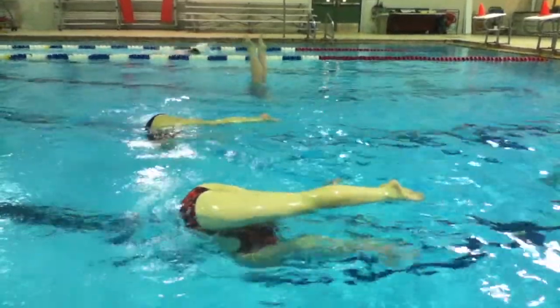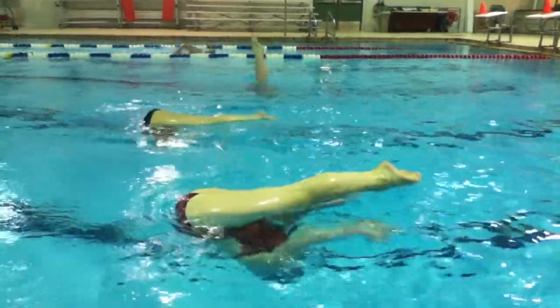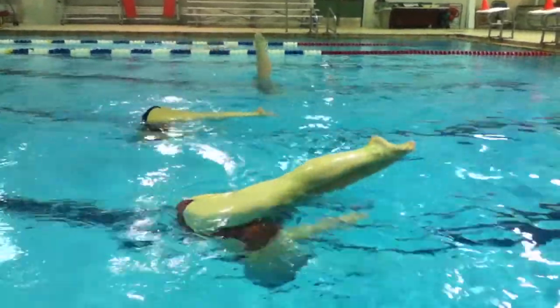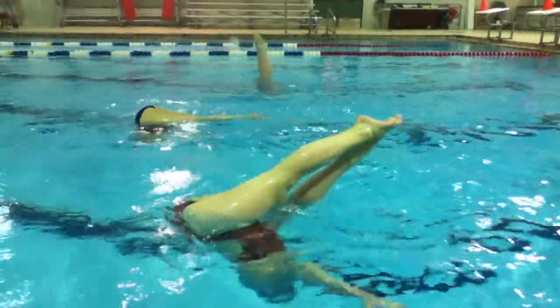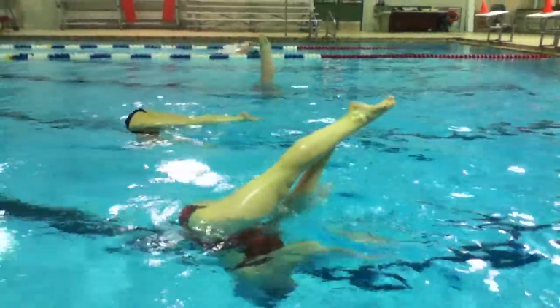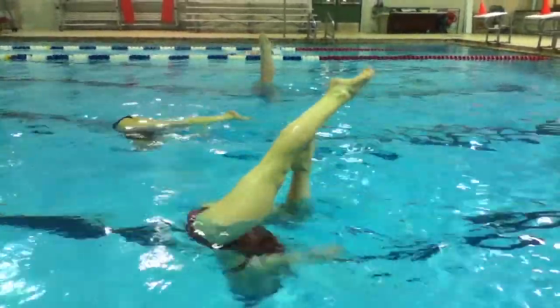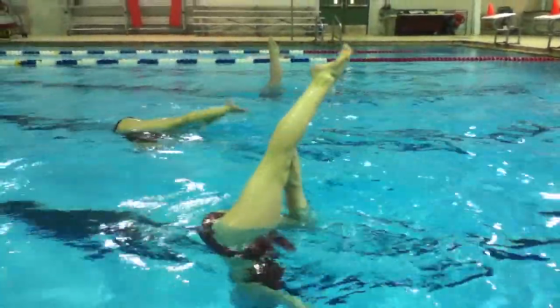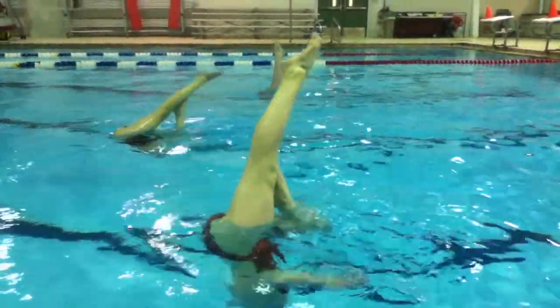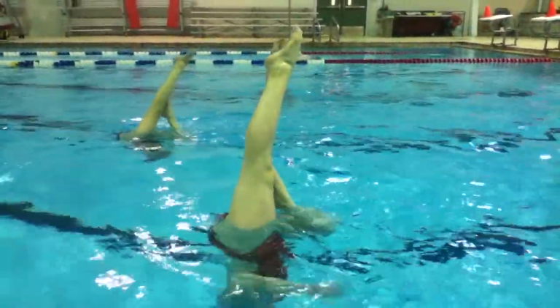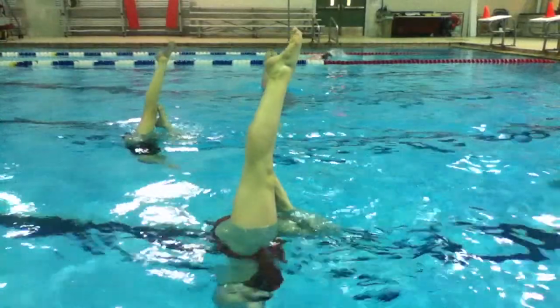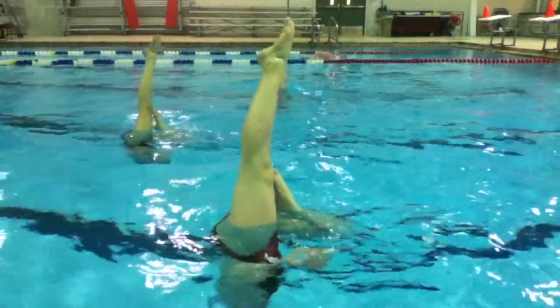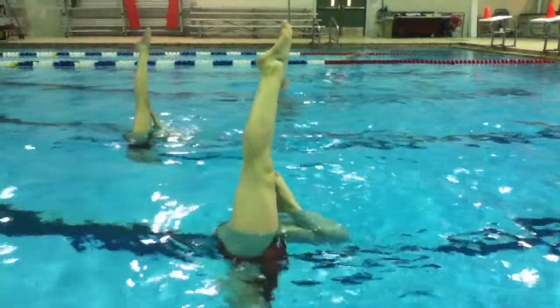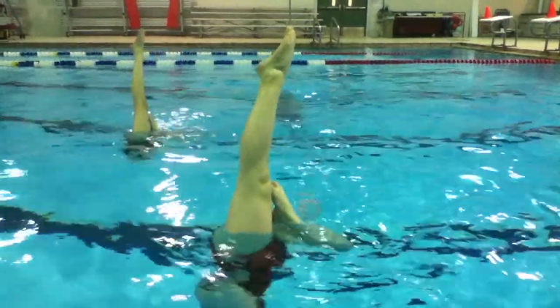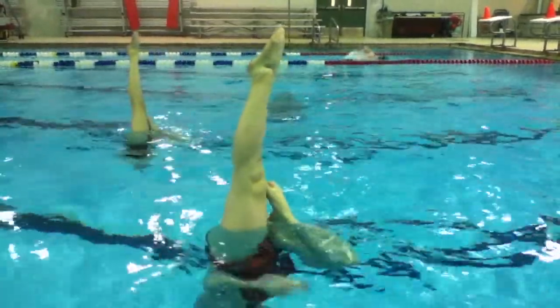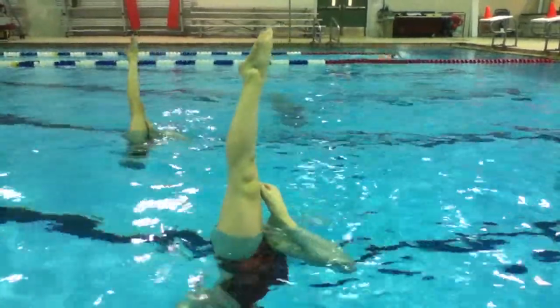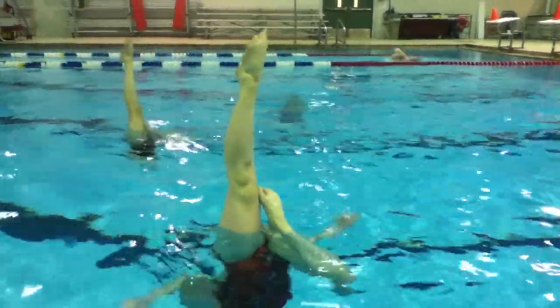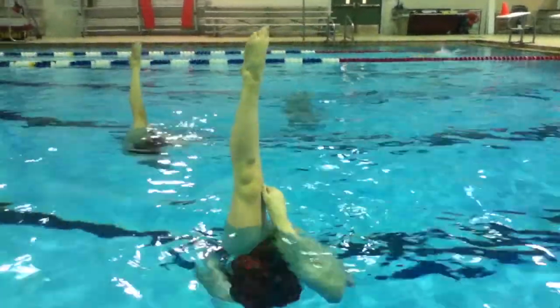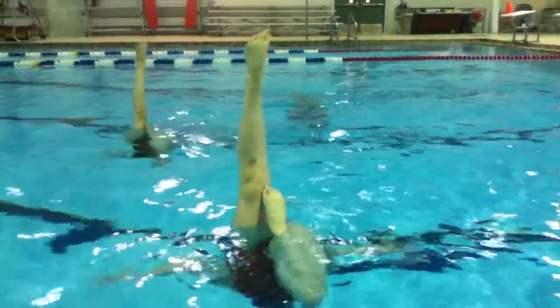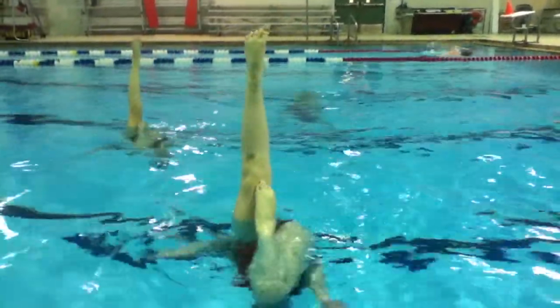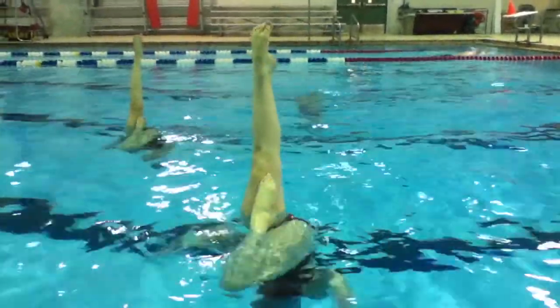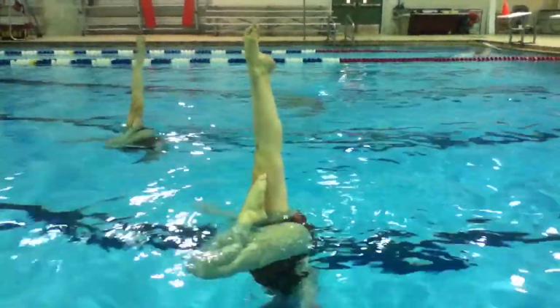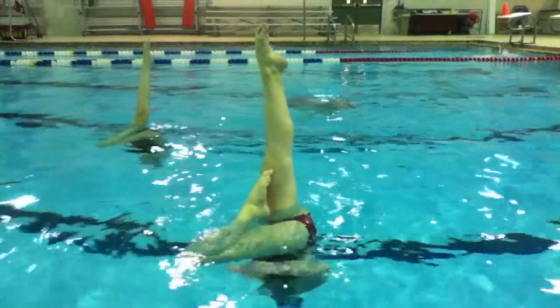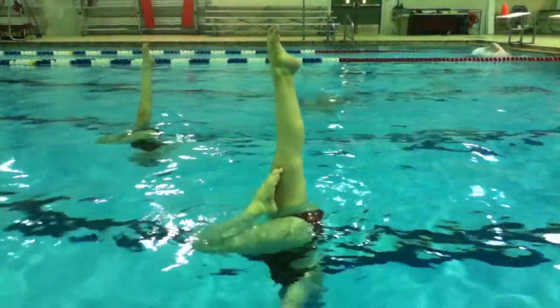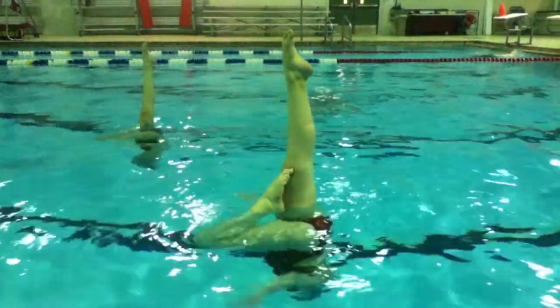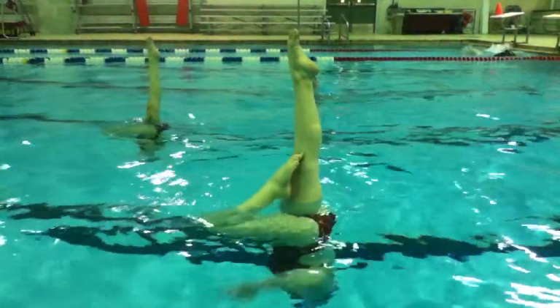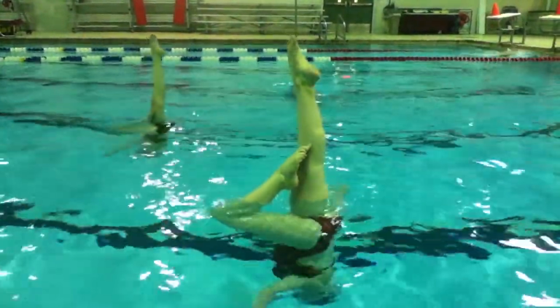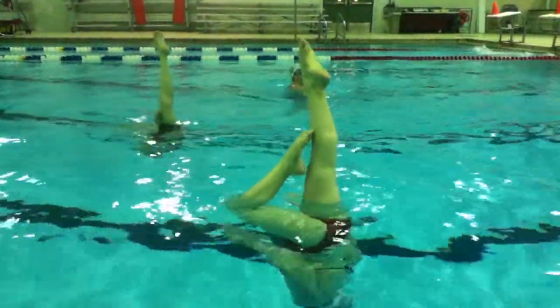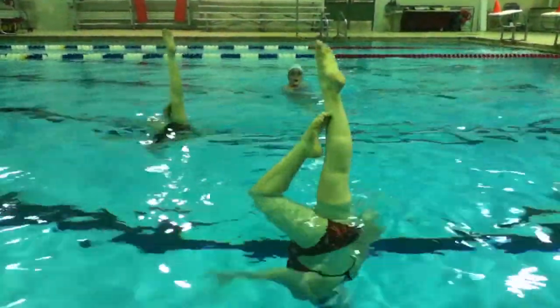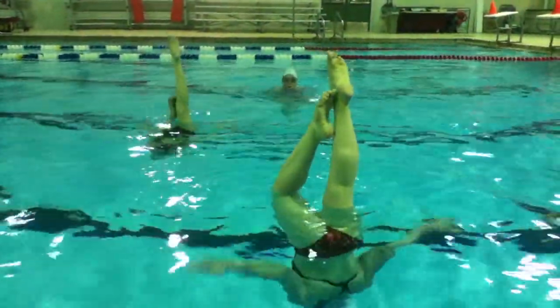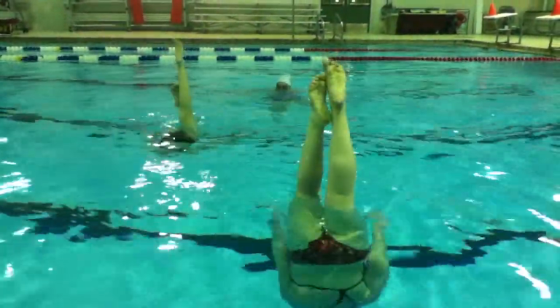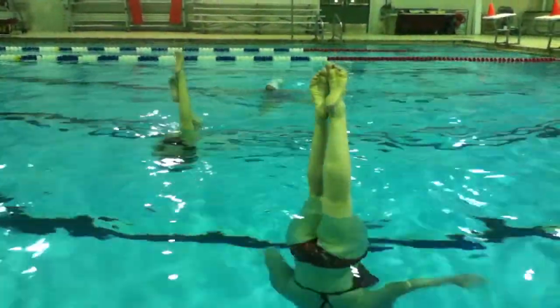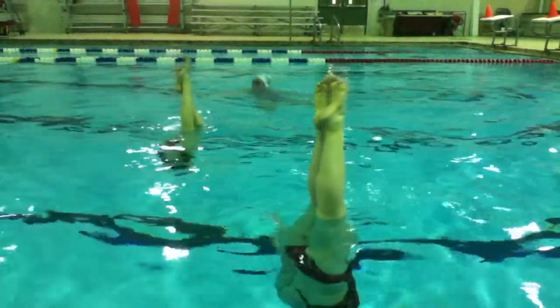You're slightly piked here as you go to lift, and your toe is dropping a little faster than your leg is lifting. Your leg never fully got vertical. This is good — nice height, very nice height.